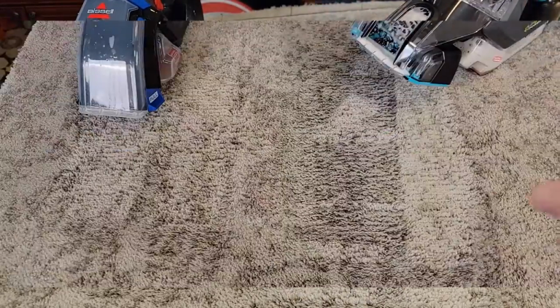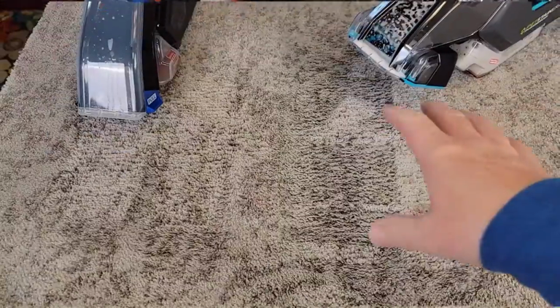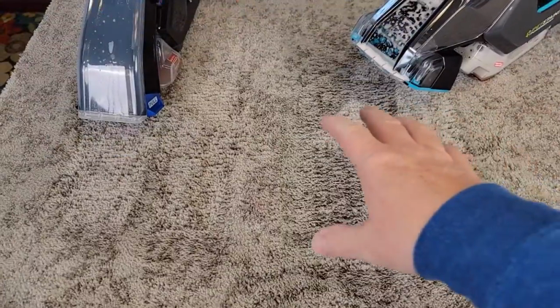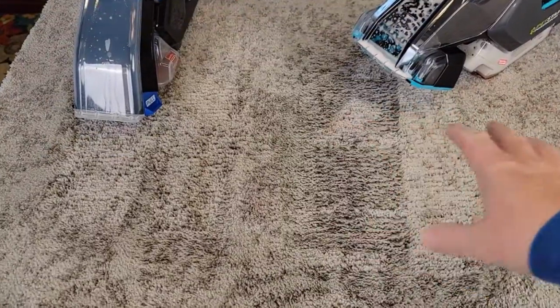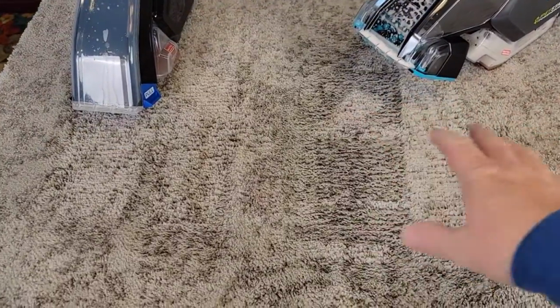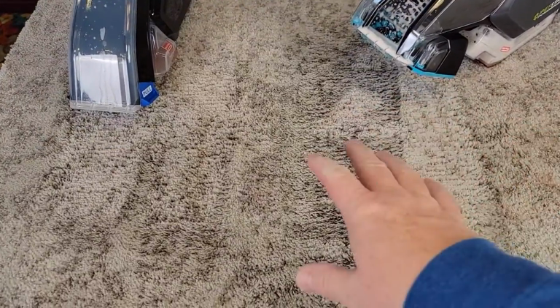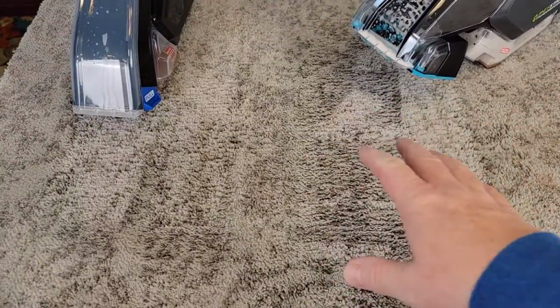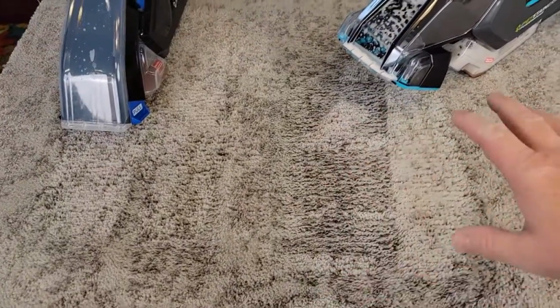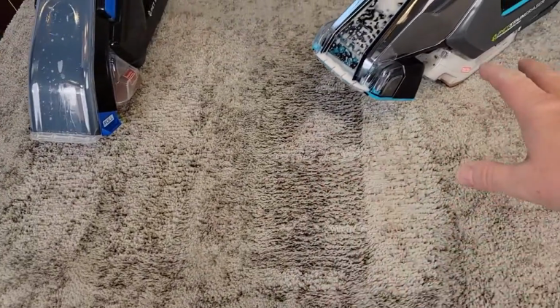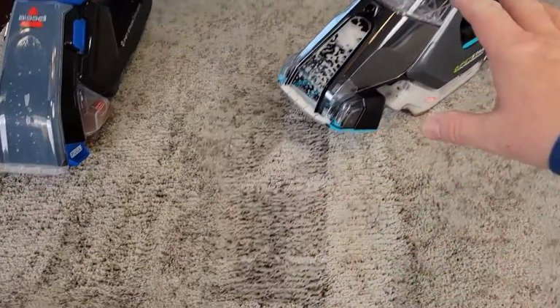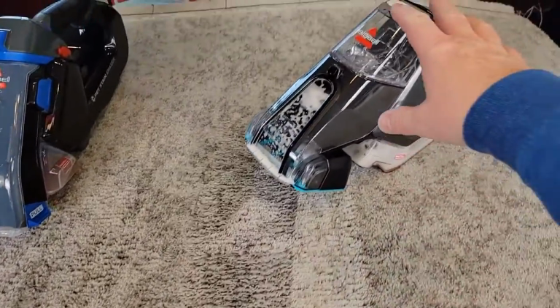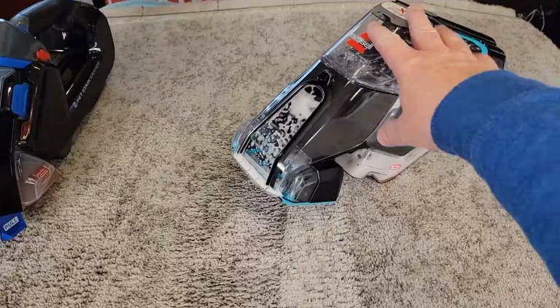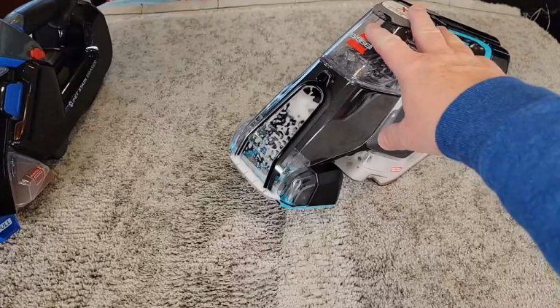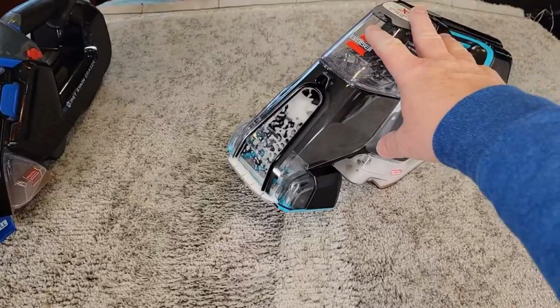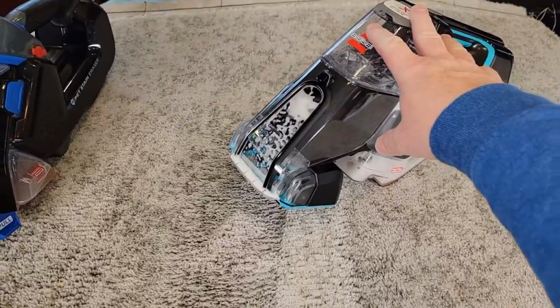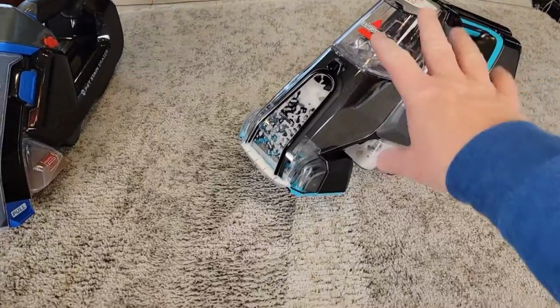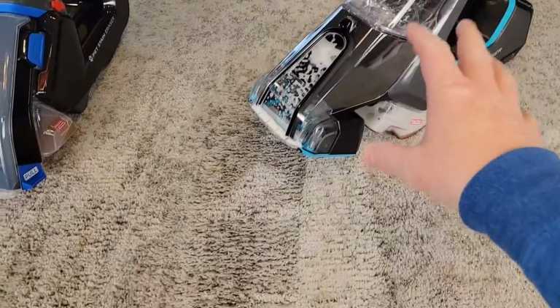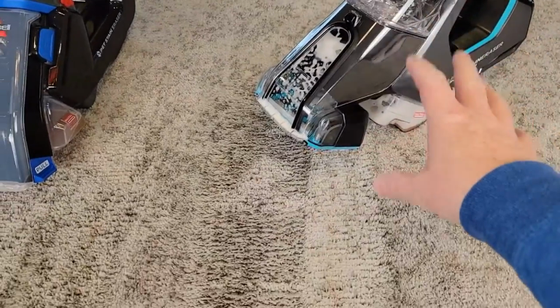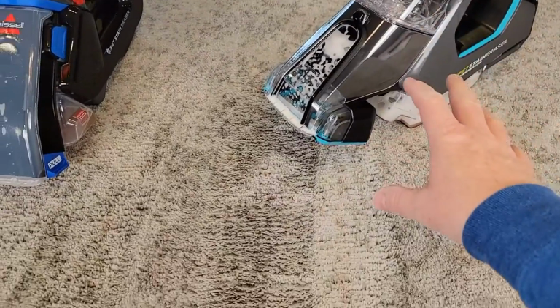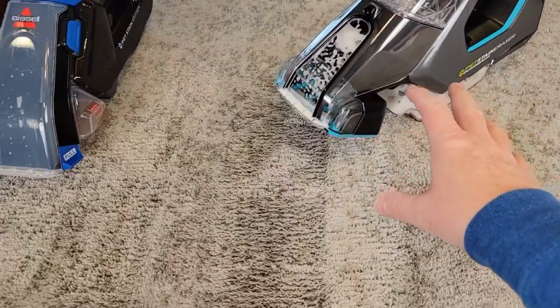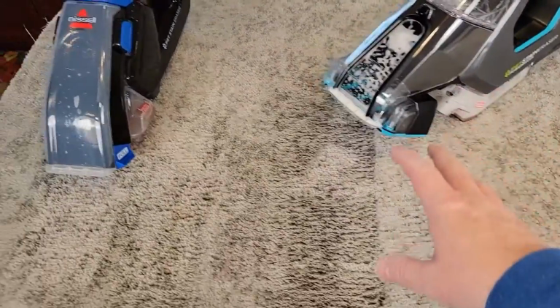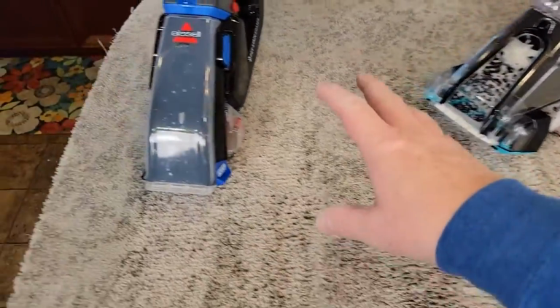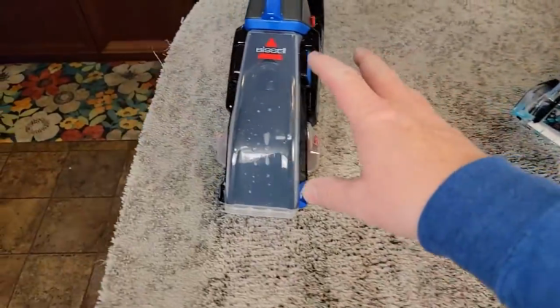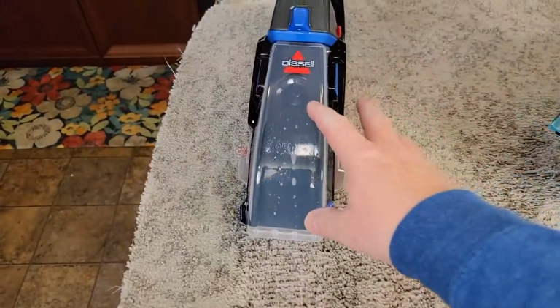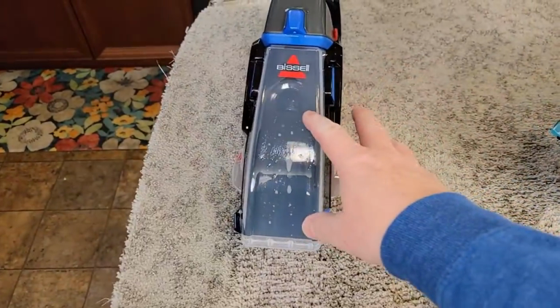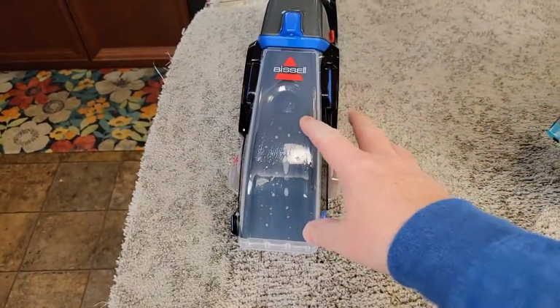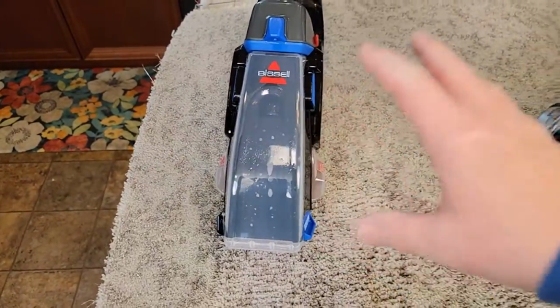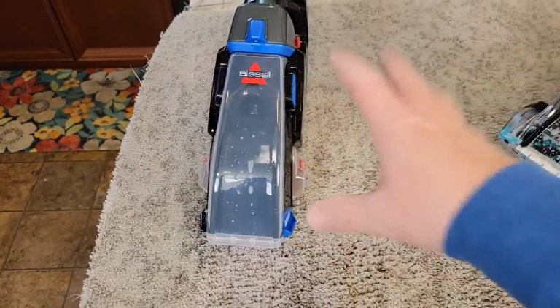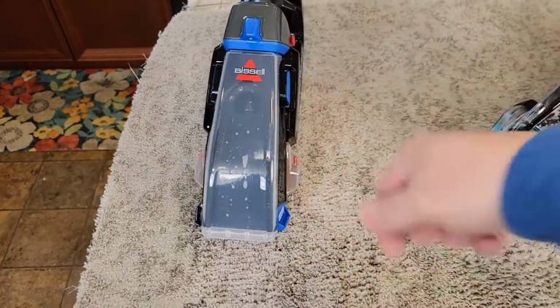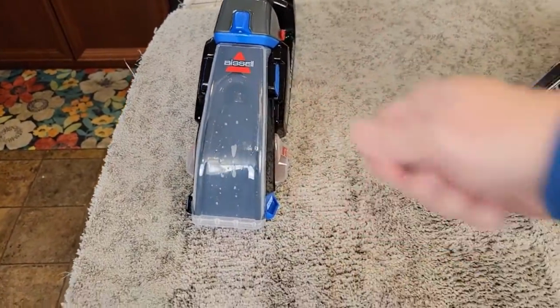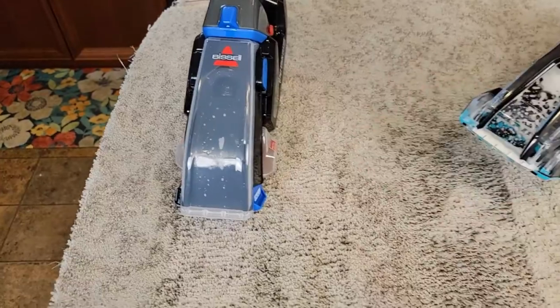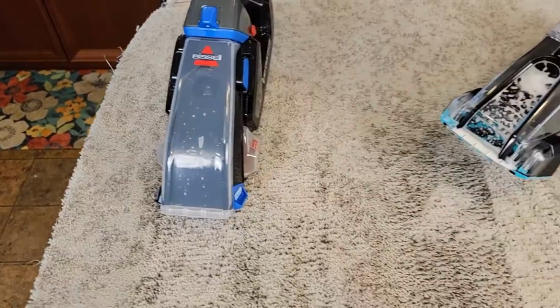Okay so both of them did a really good job. The power brush model is a little heavier but the machine can do the work. The other one is super lightweight and you end up doing the work with it.